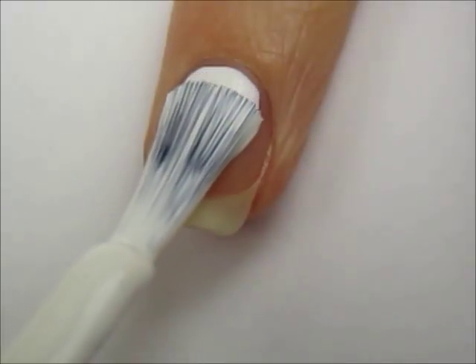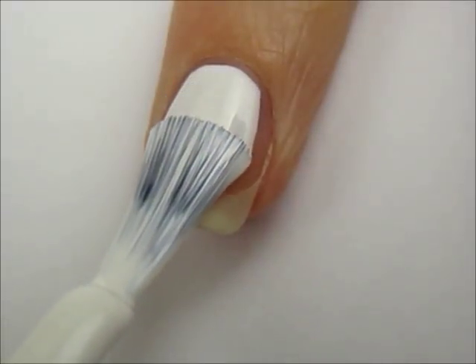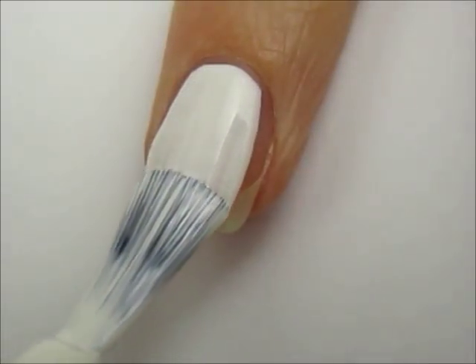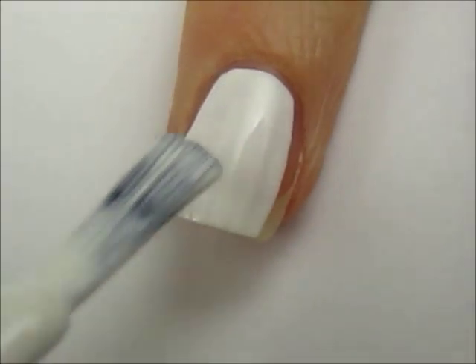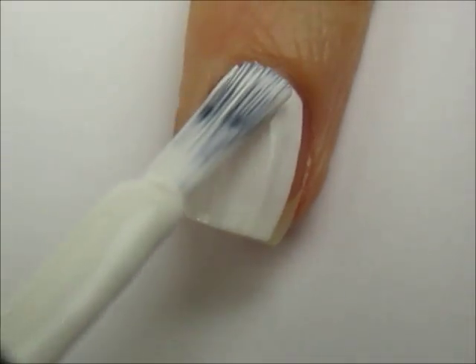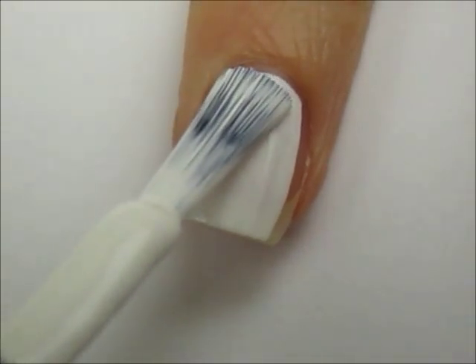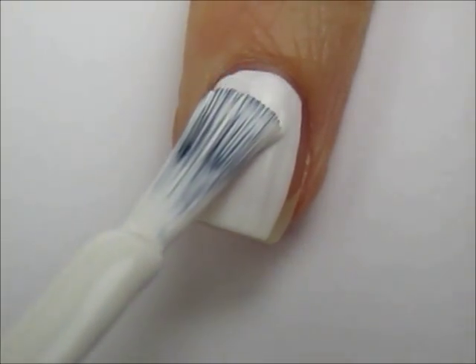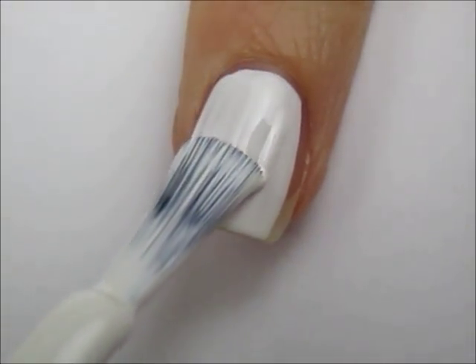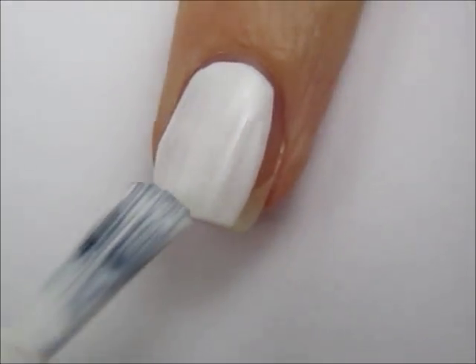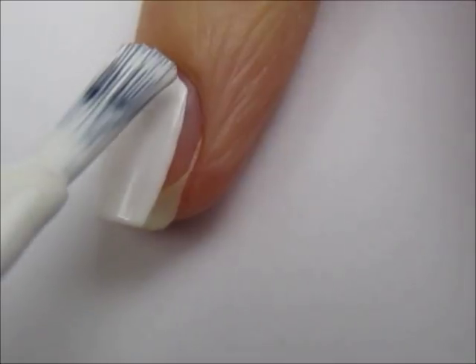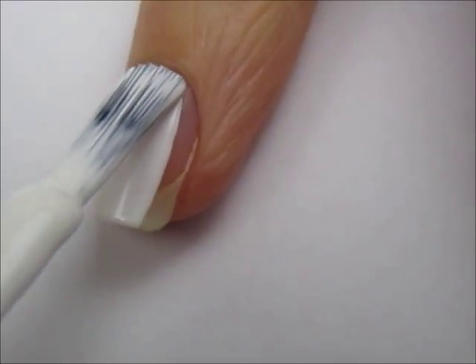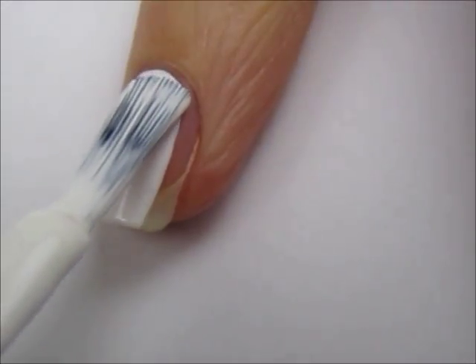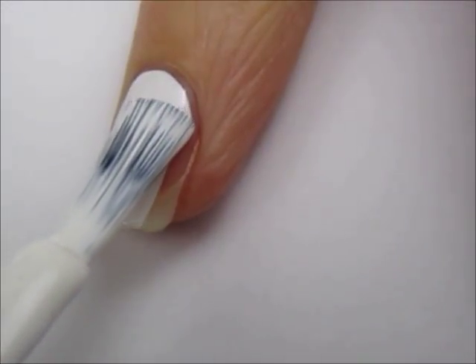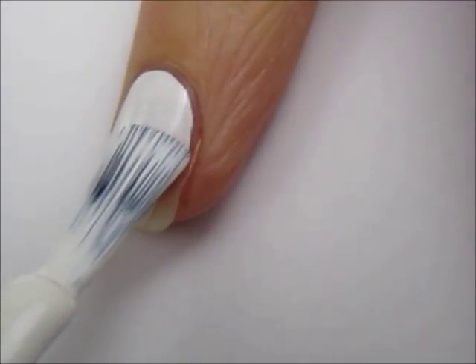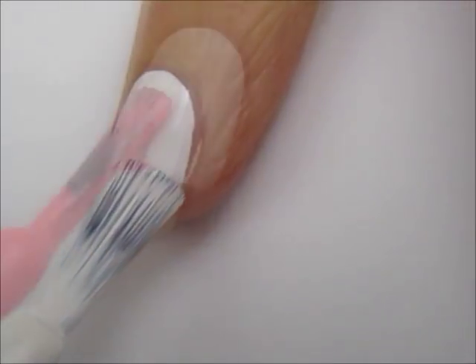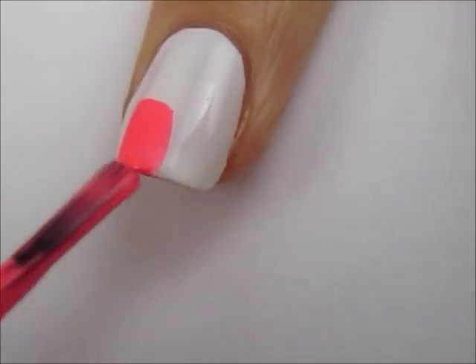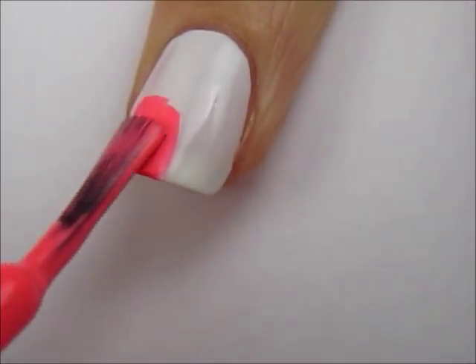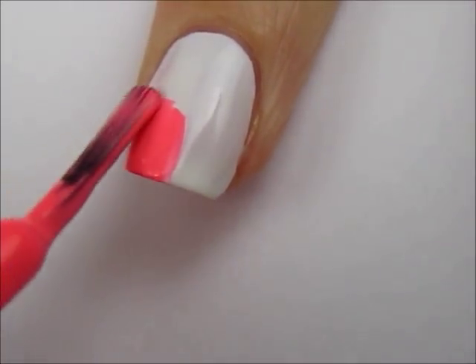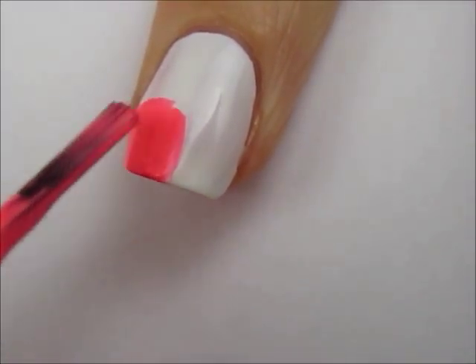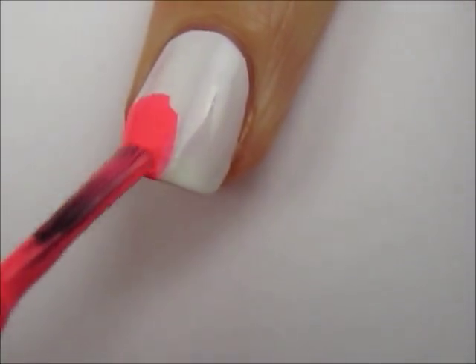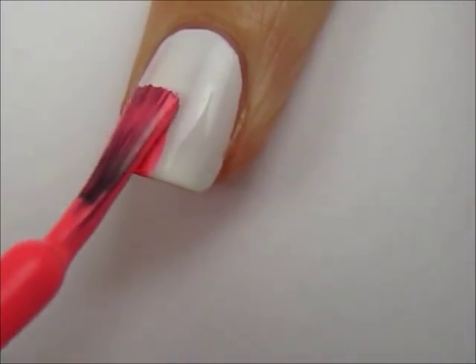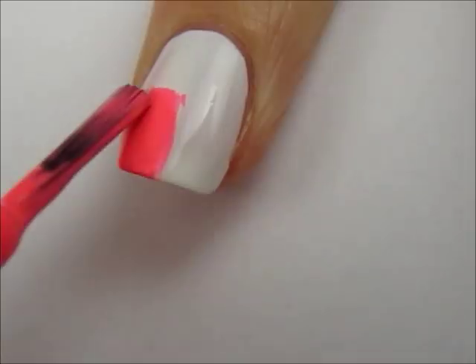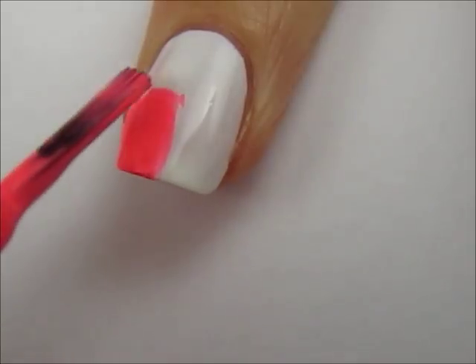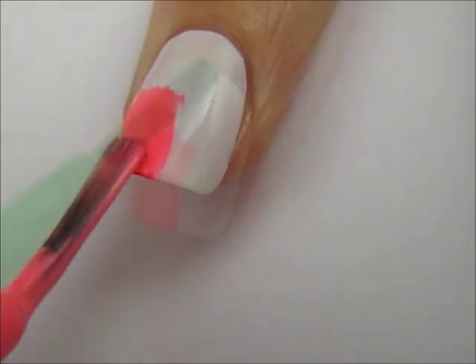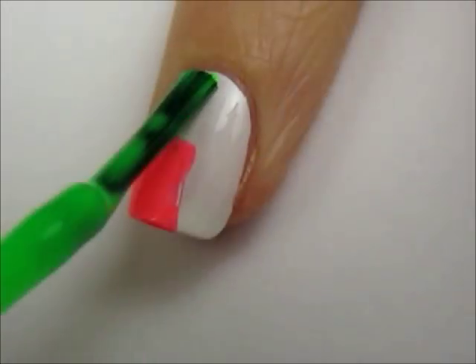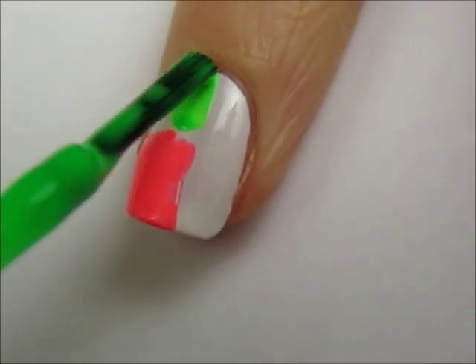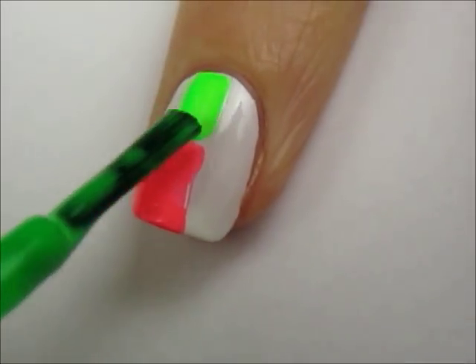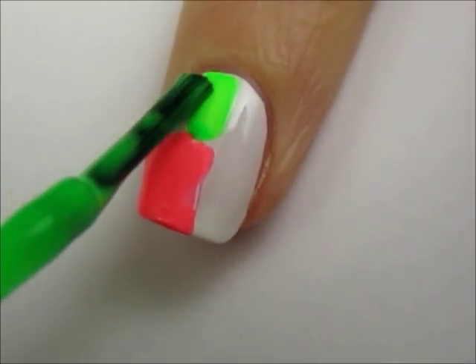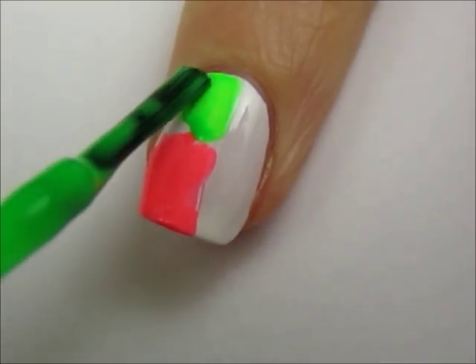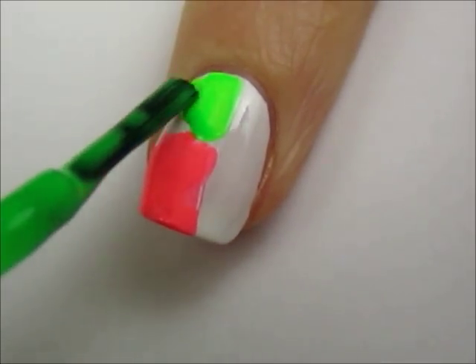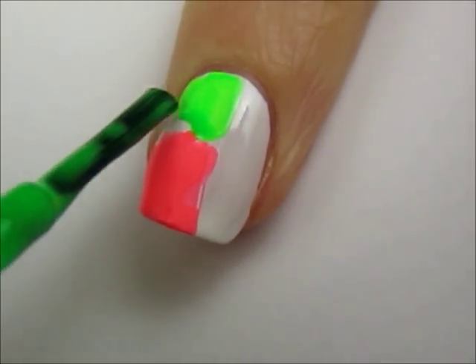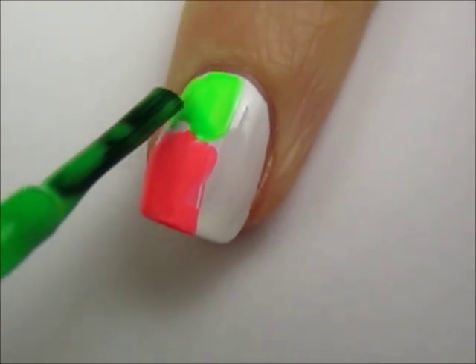Start off with a base coat and paint your nails any color that you'd like. I chose to use a white background first and then layer some bright neon colors over it. Using the white first really makes the neon shades pop.